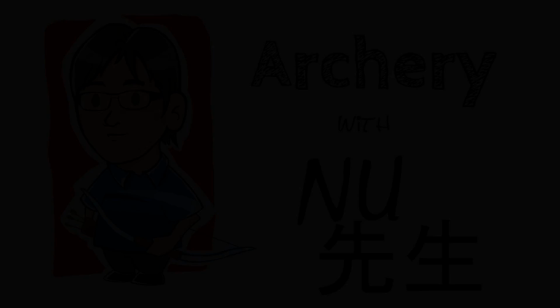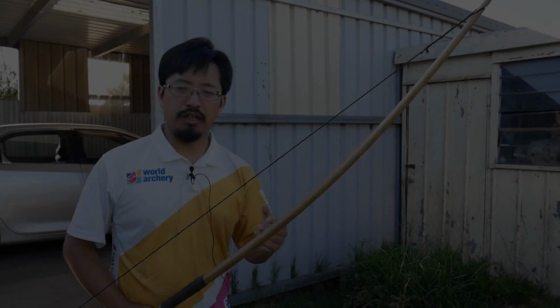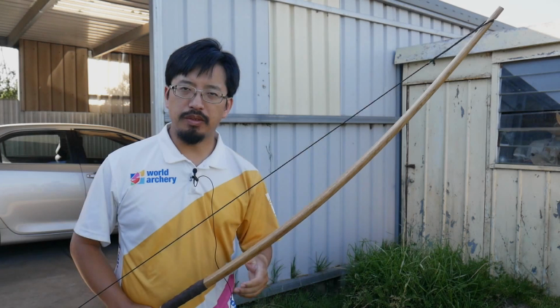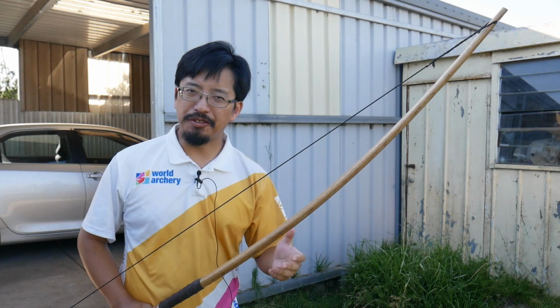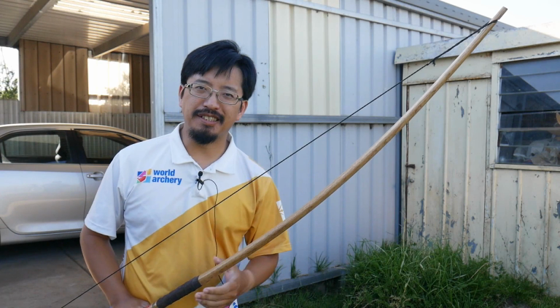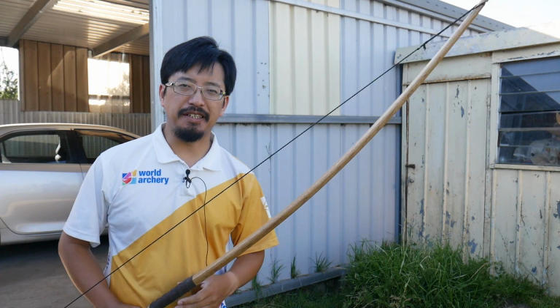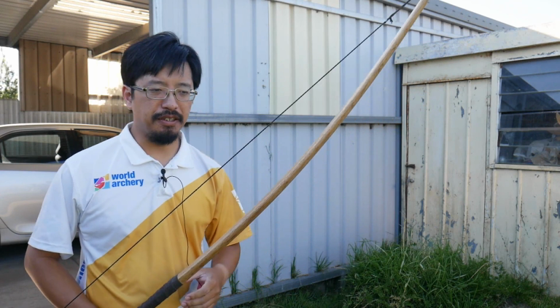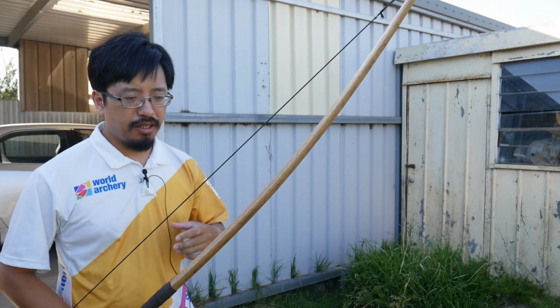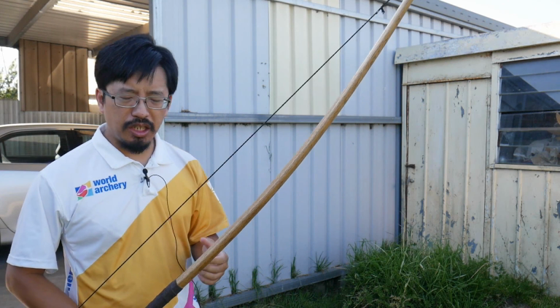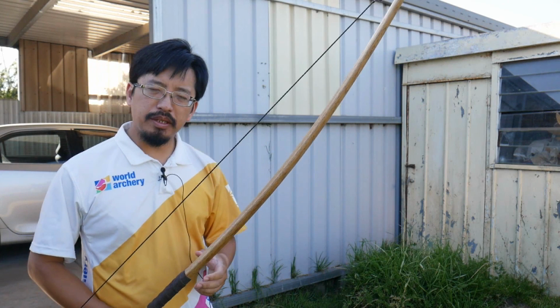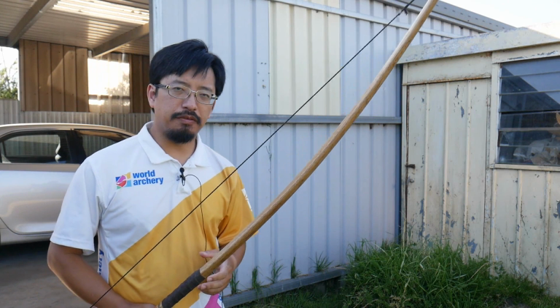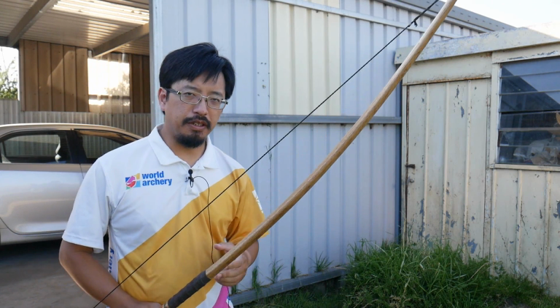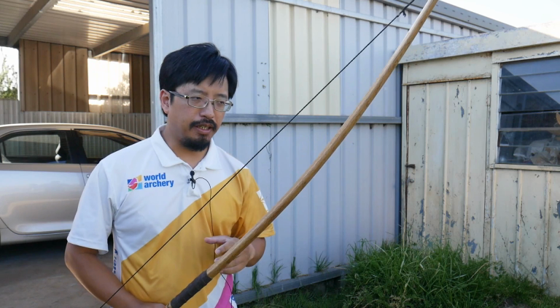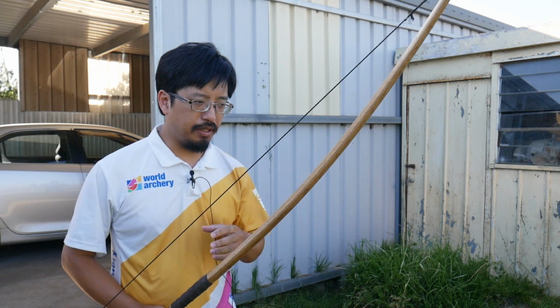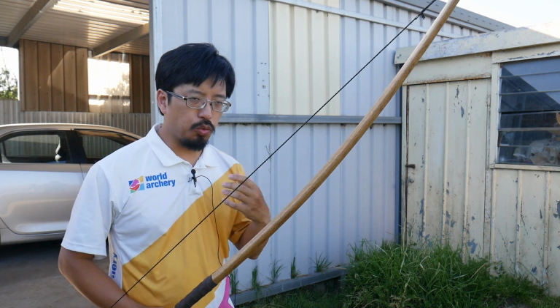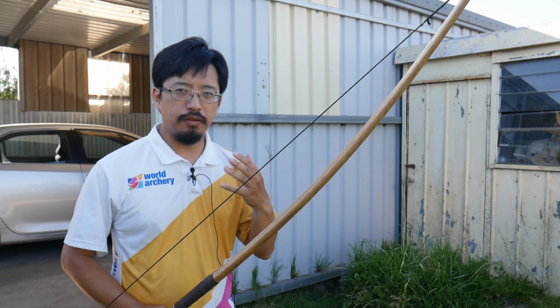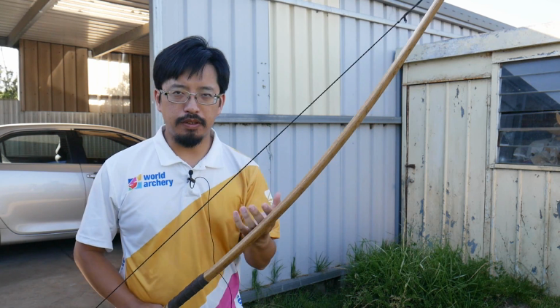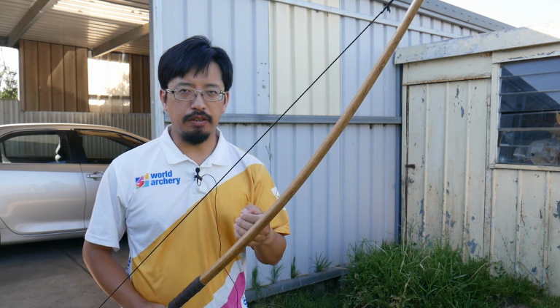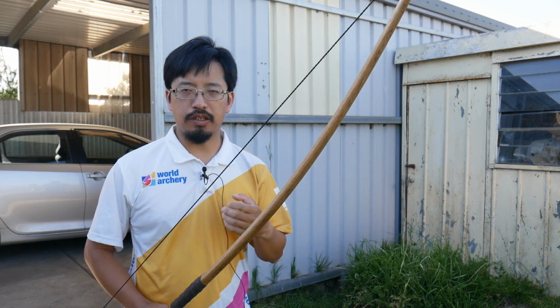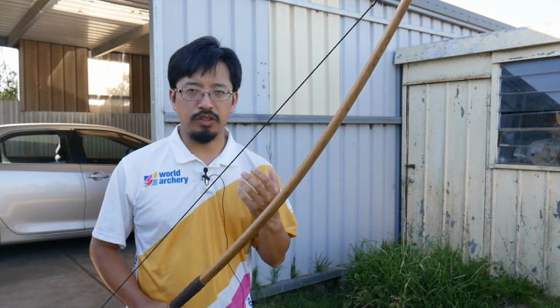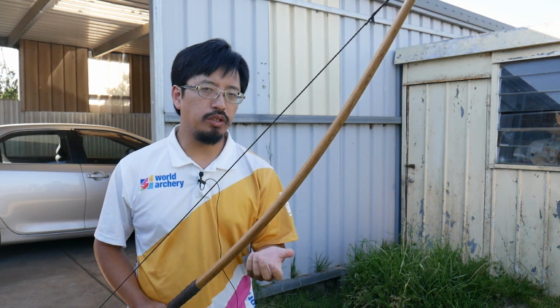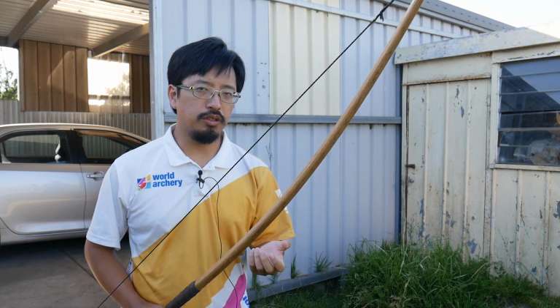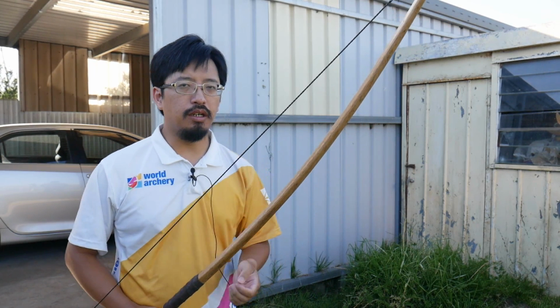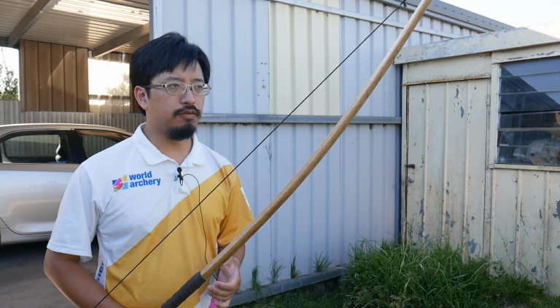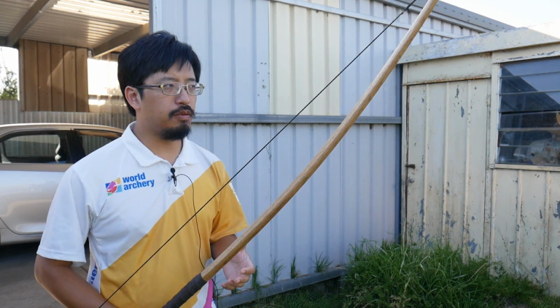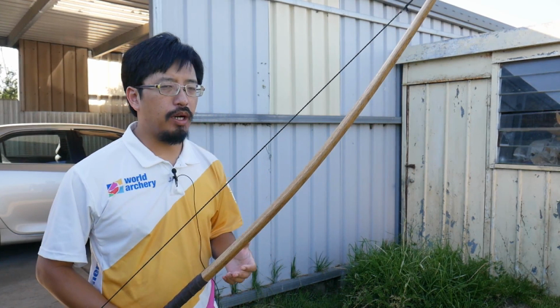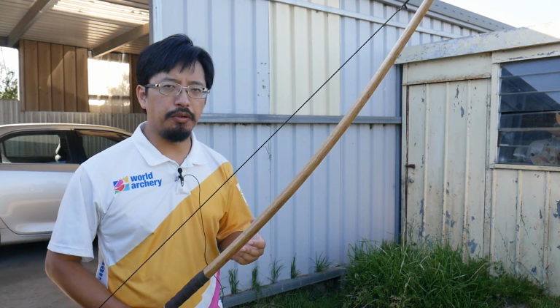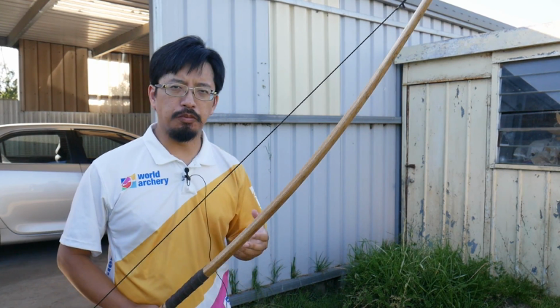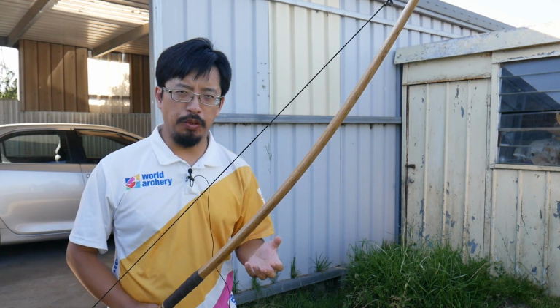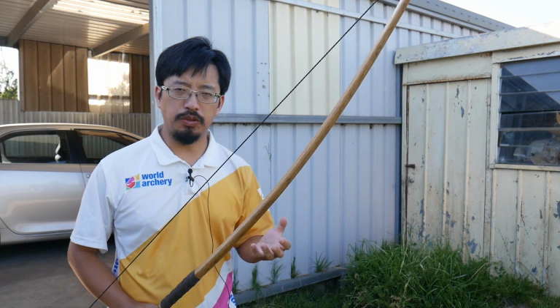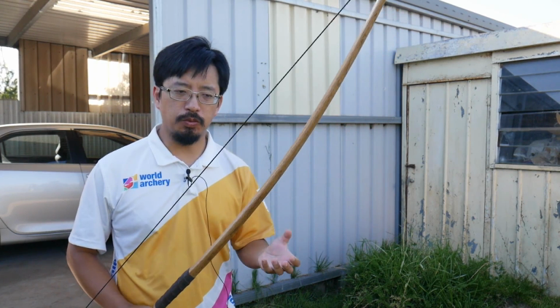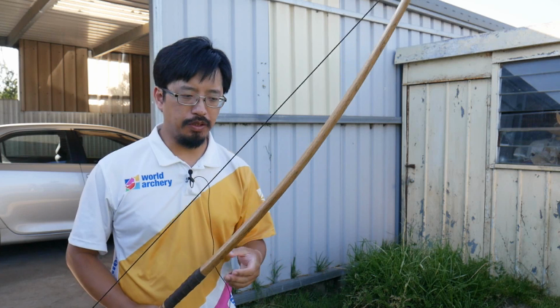Hi everyone, Nusente here. Today we'll be covering a quick video covering the question of how do bows work?